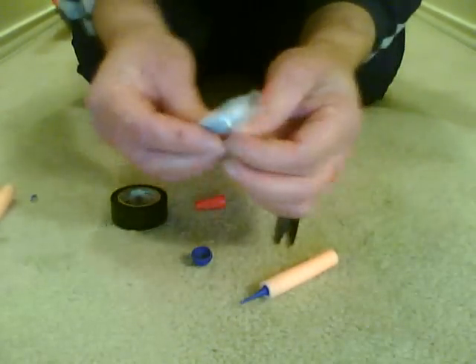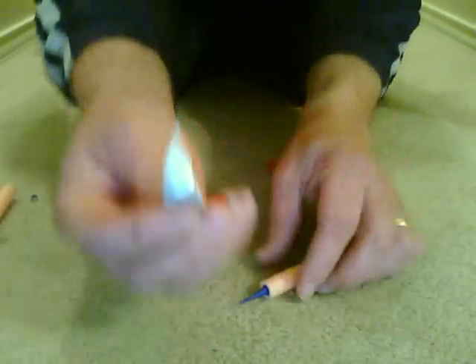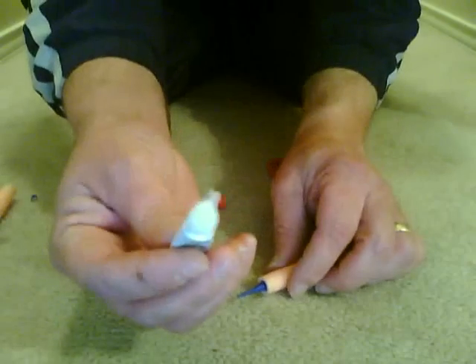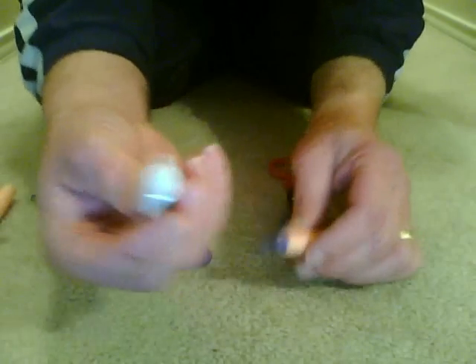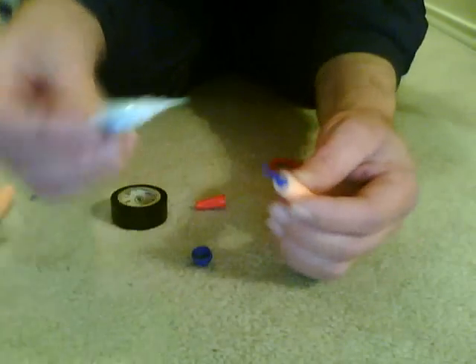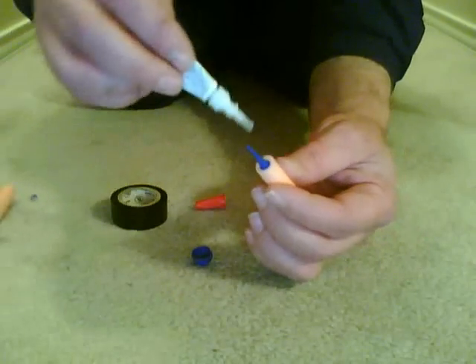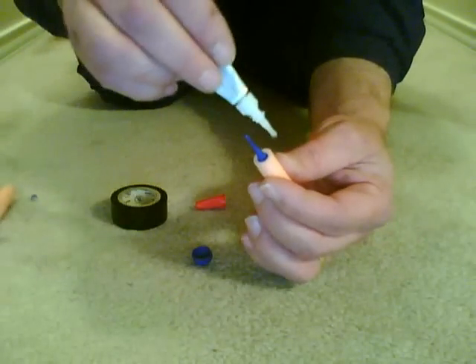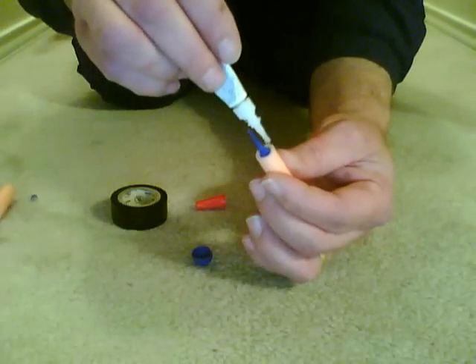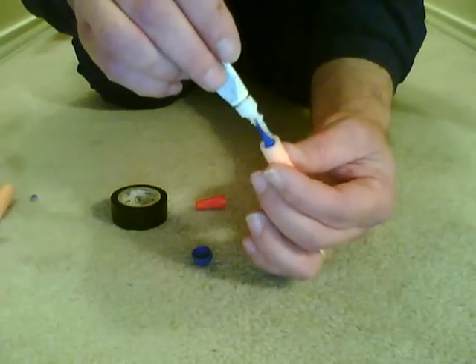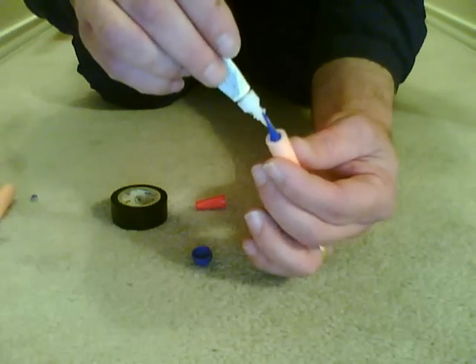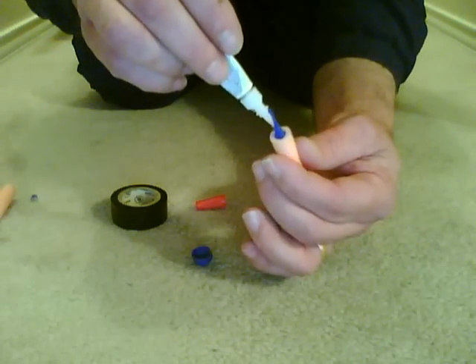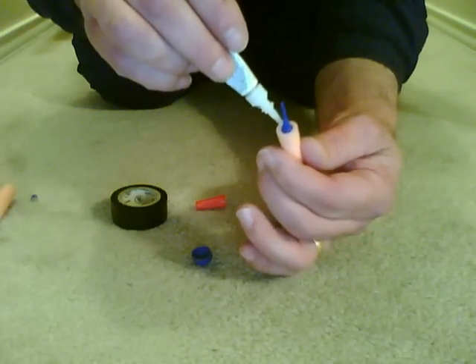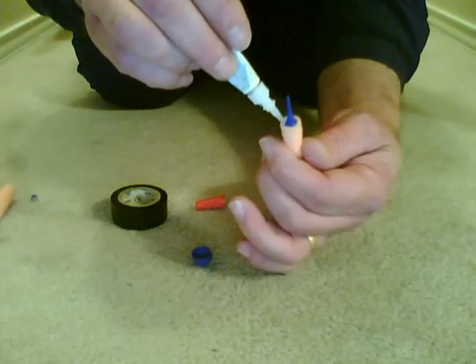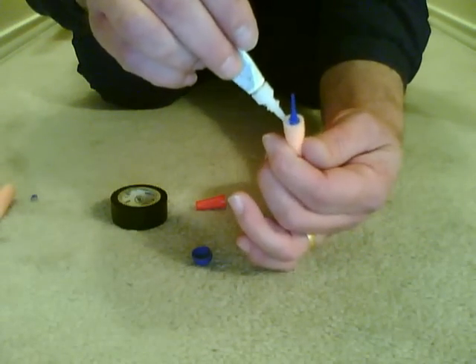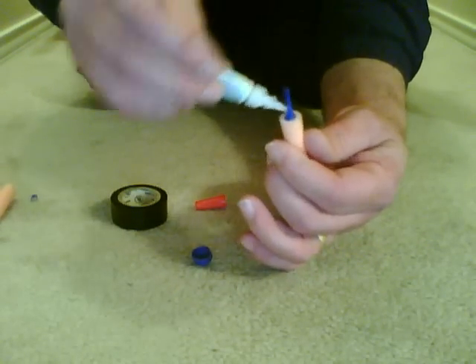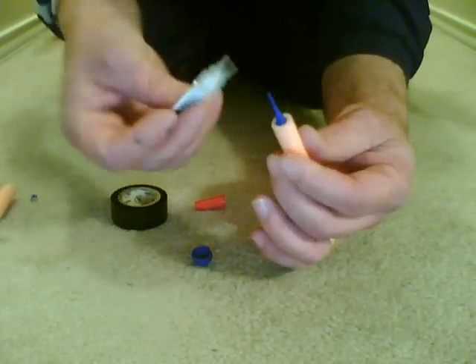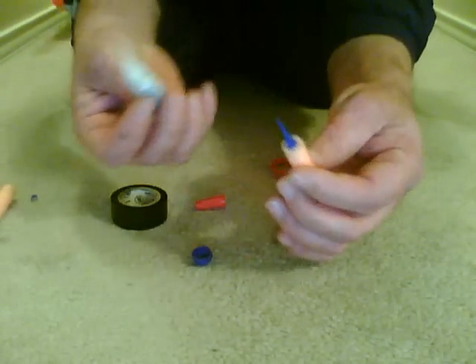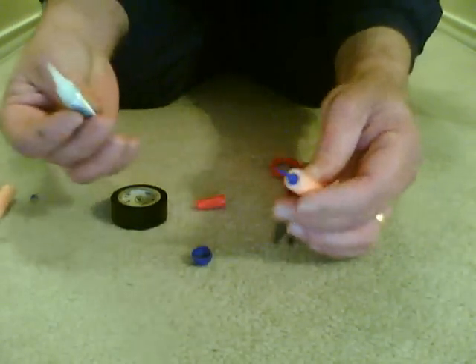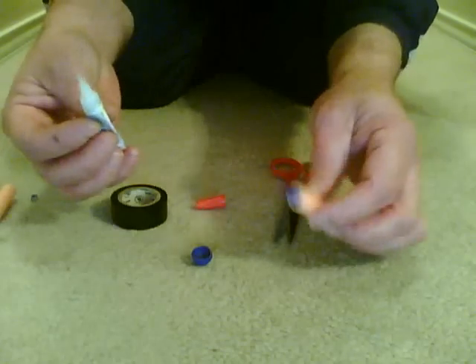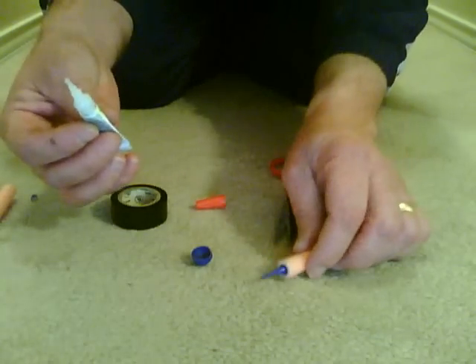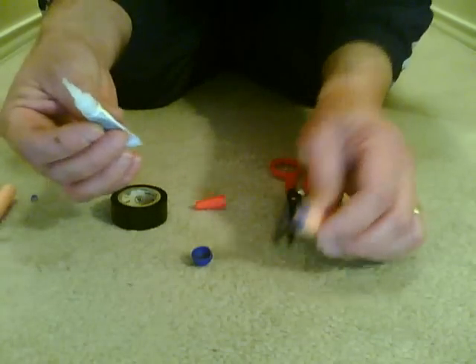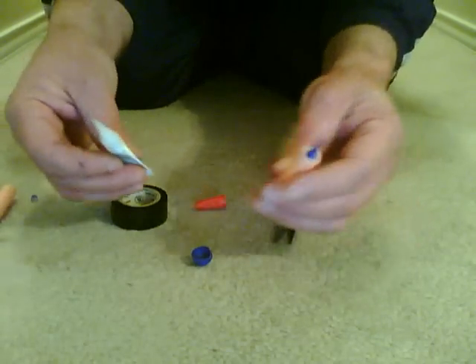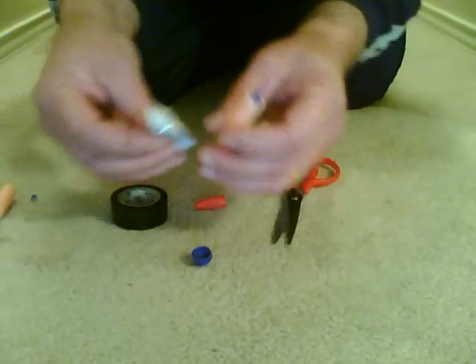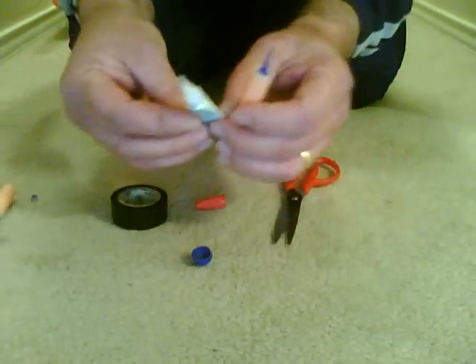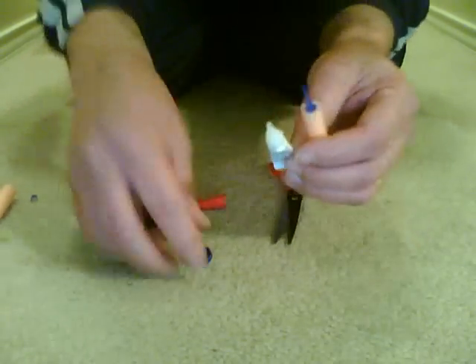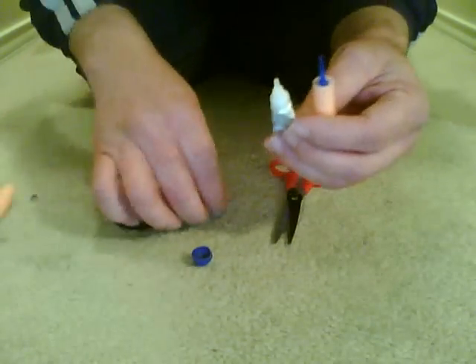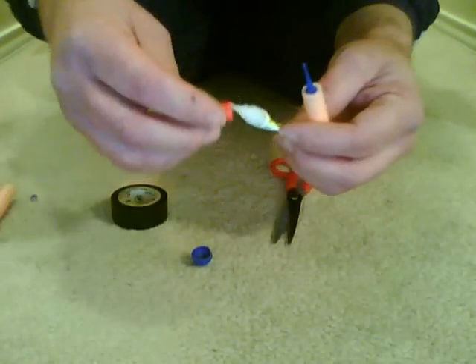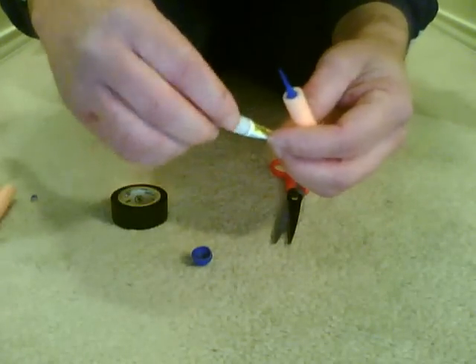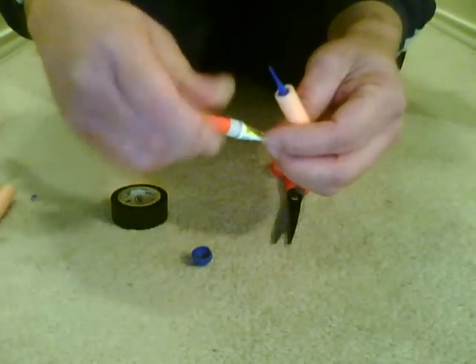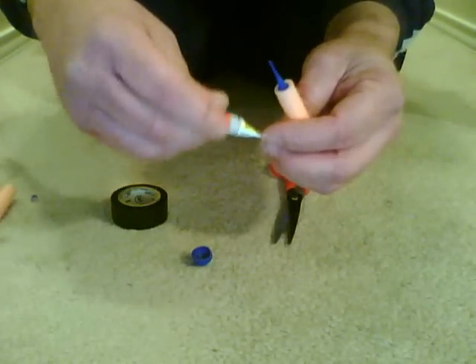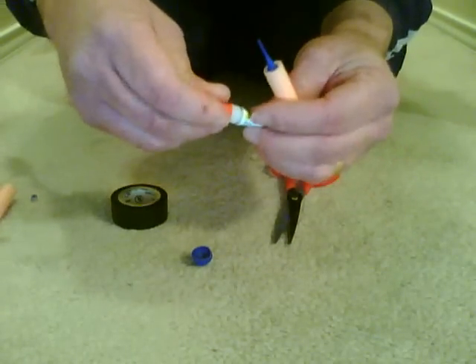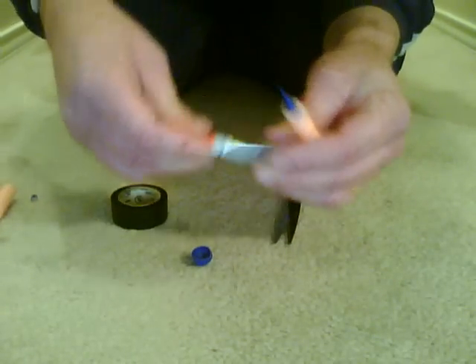Then you take super glue and put it on the sides of the dart so it will stay on the inside of it. Put the cap back on the super glue.